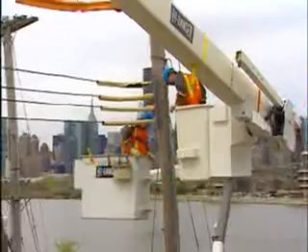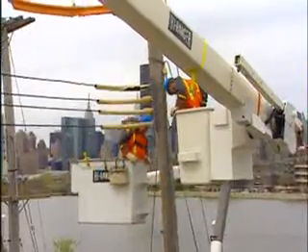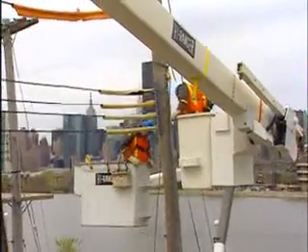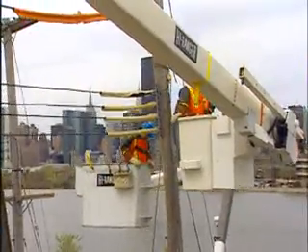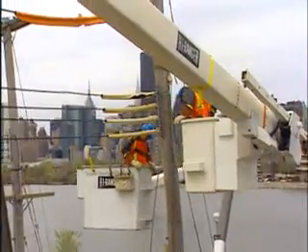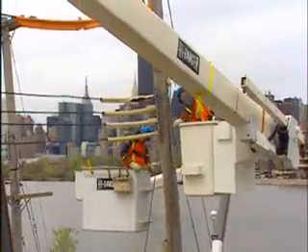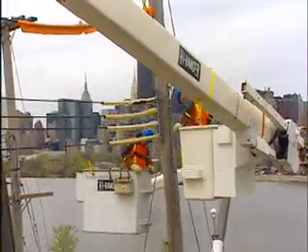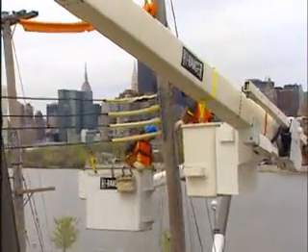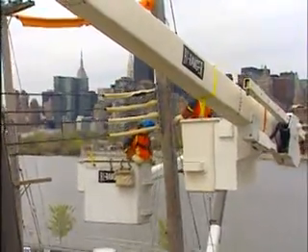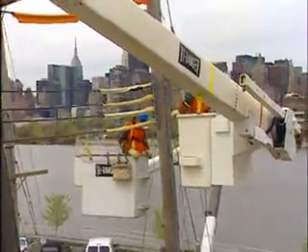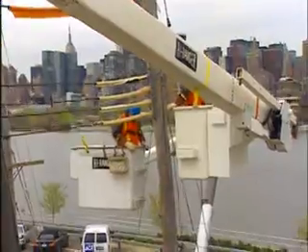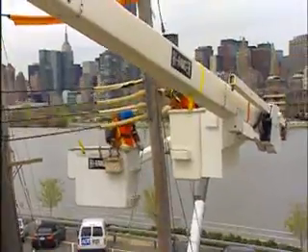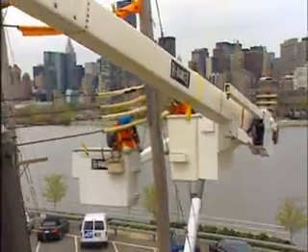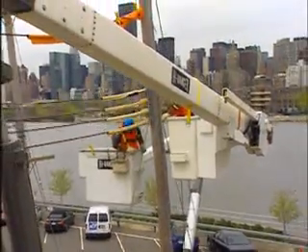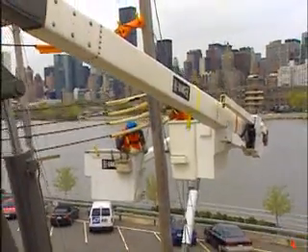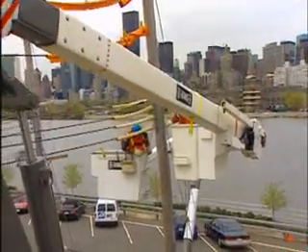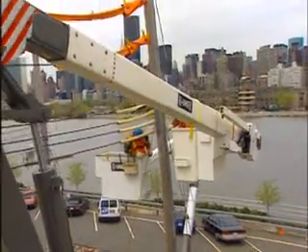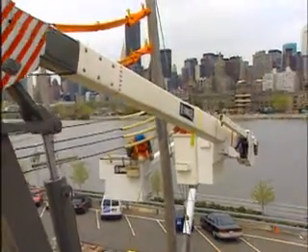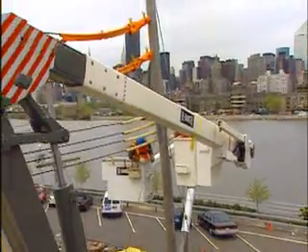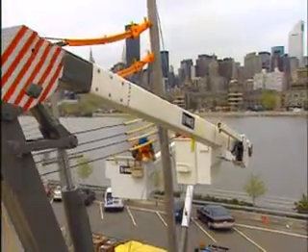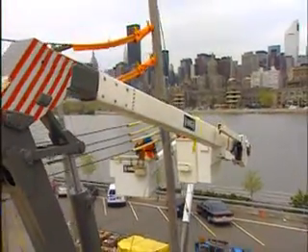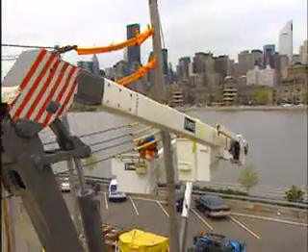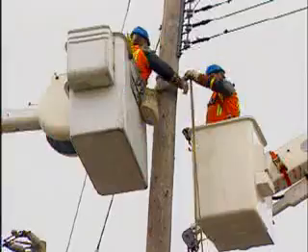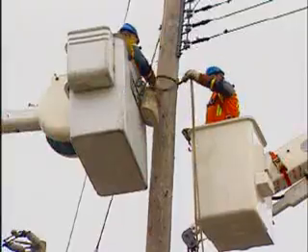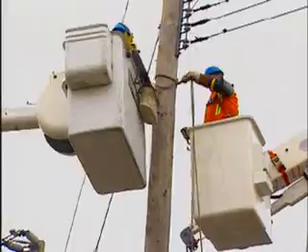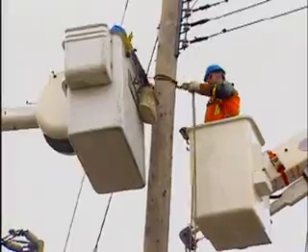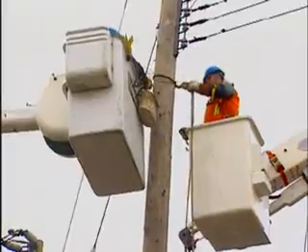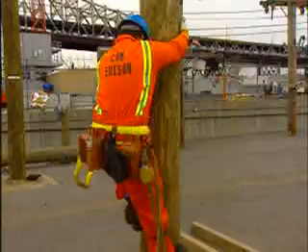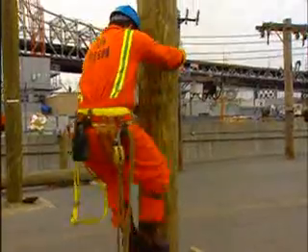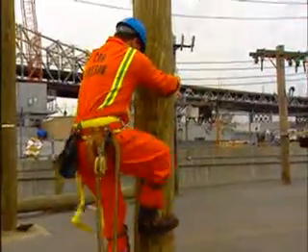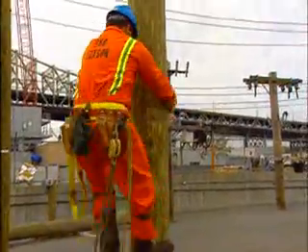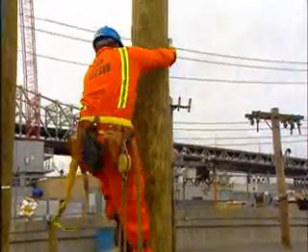Elsewhere, line installers have to be comfortable stringing and splicing cables 20 to 40 feet overhead, working from a truck-mounted bucket or climbing the poles themselves.